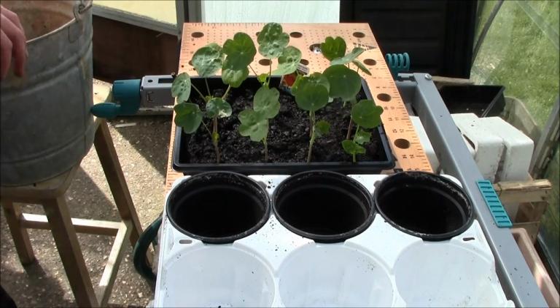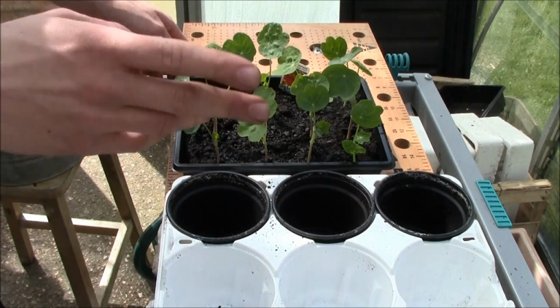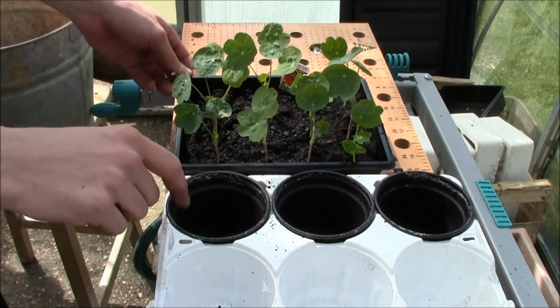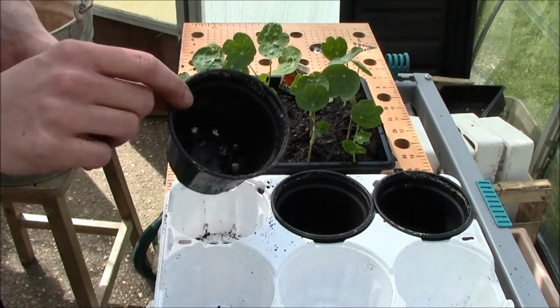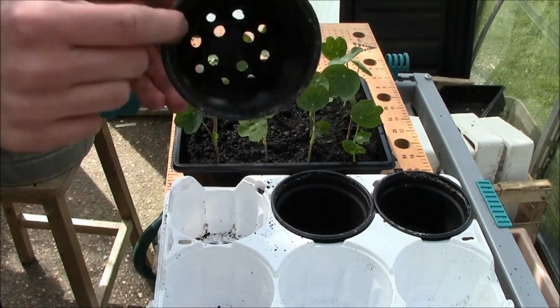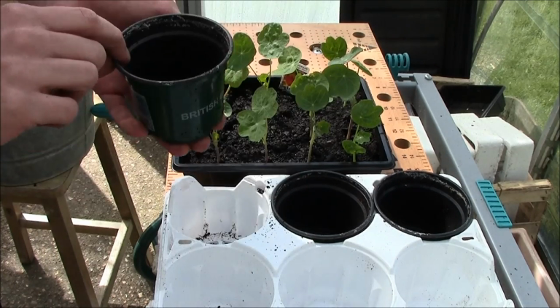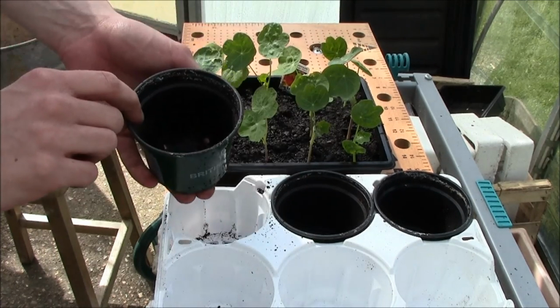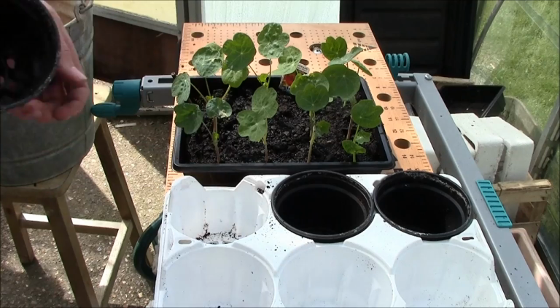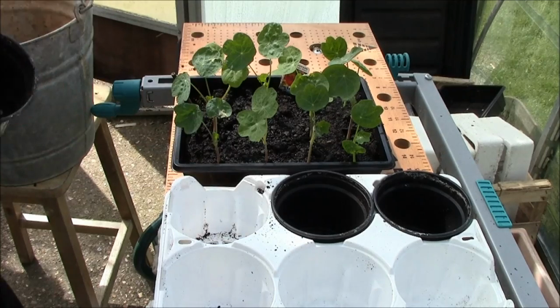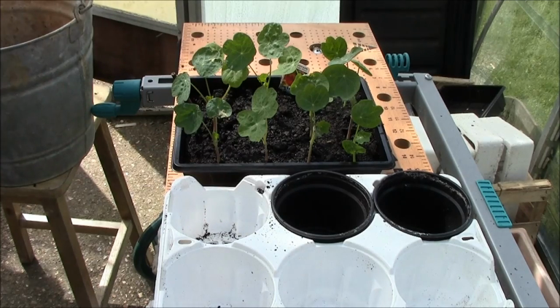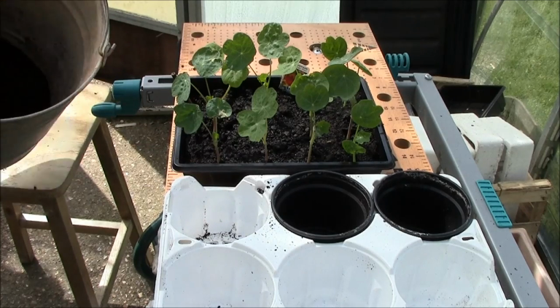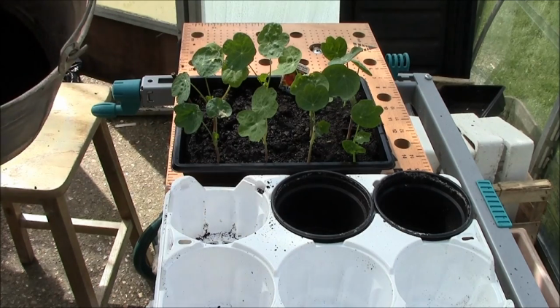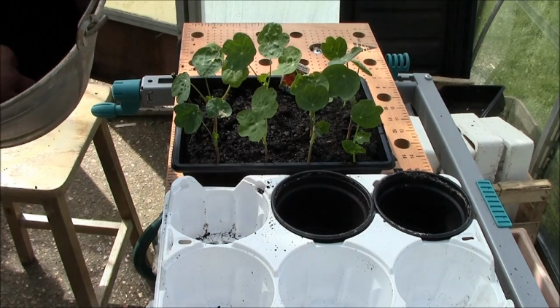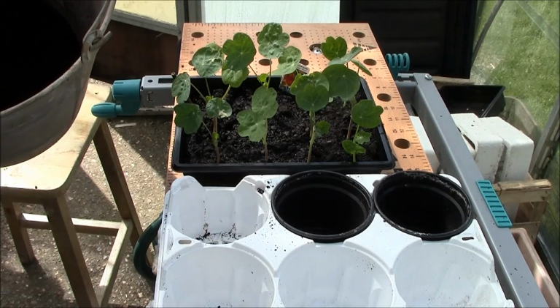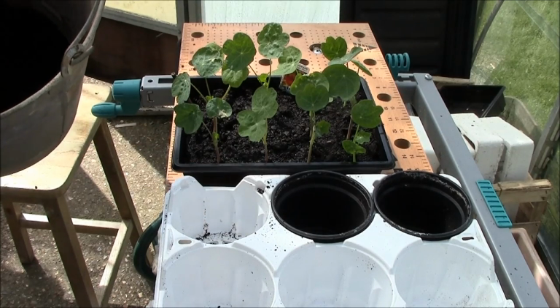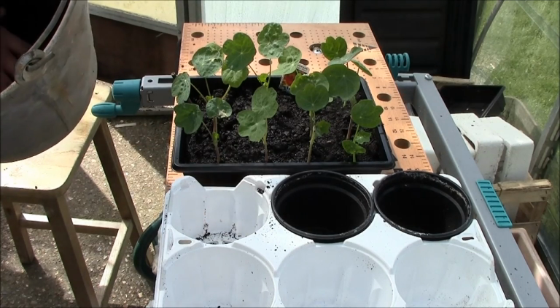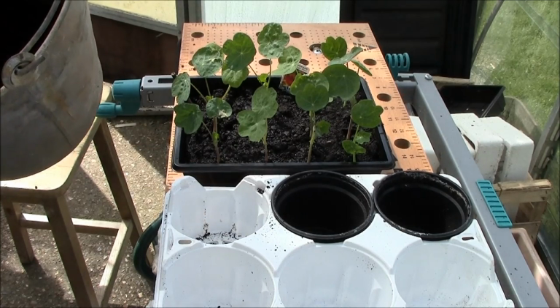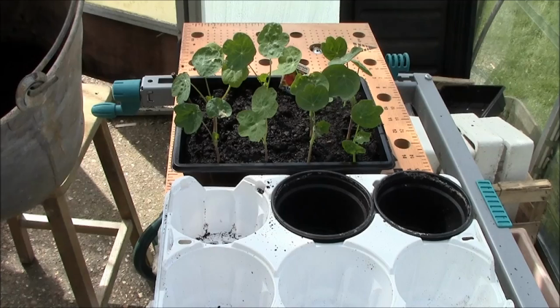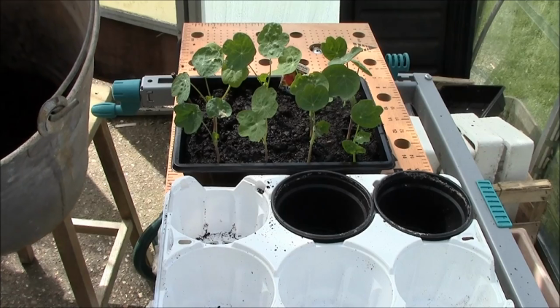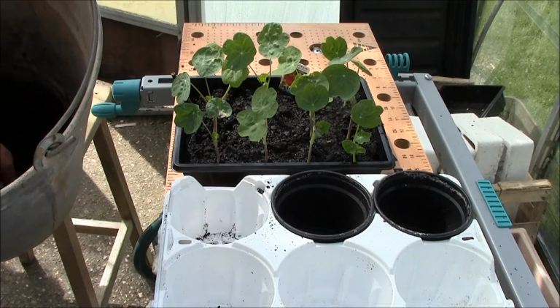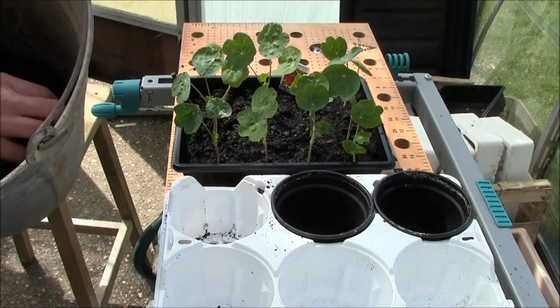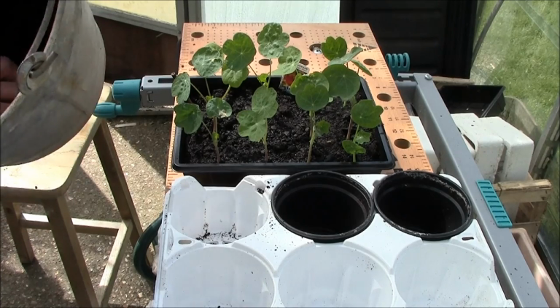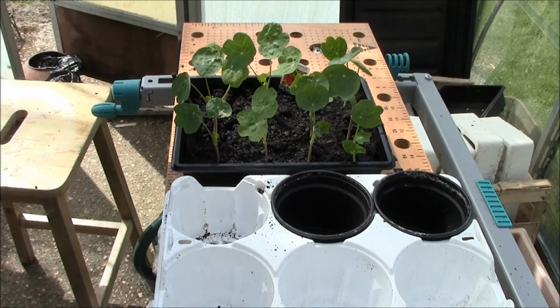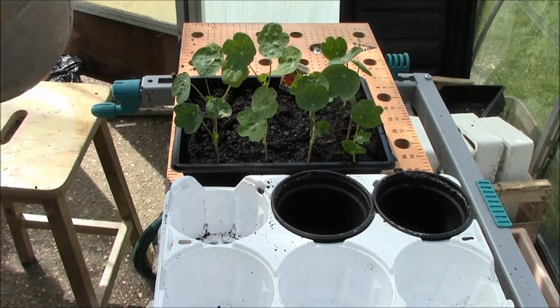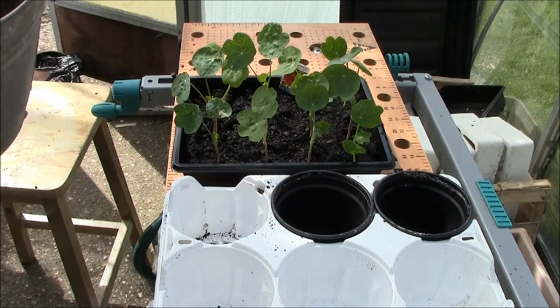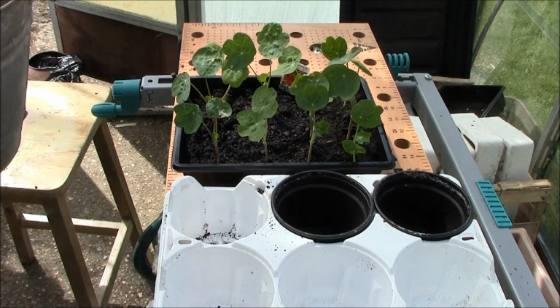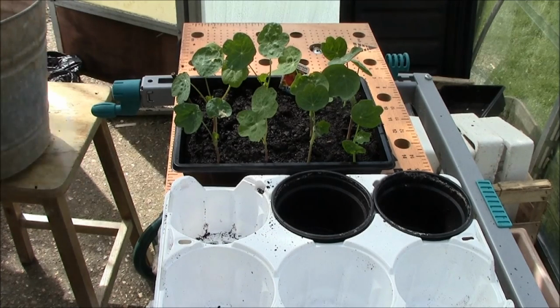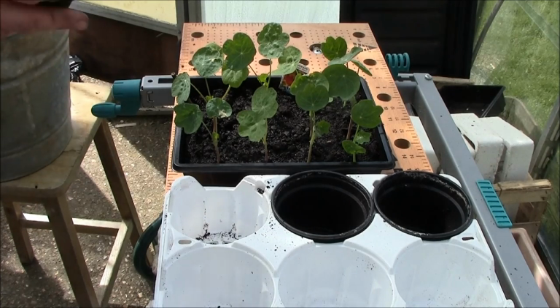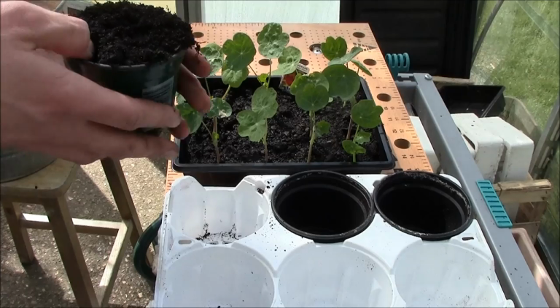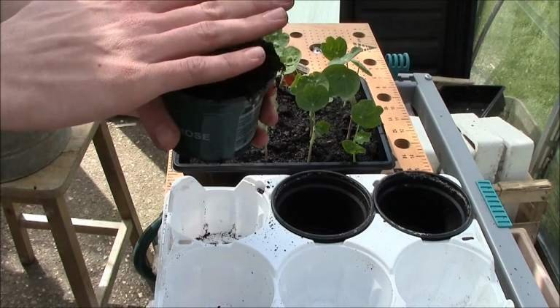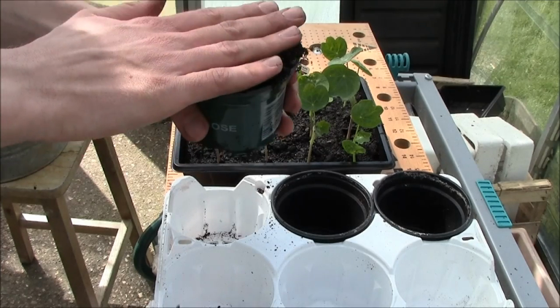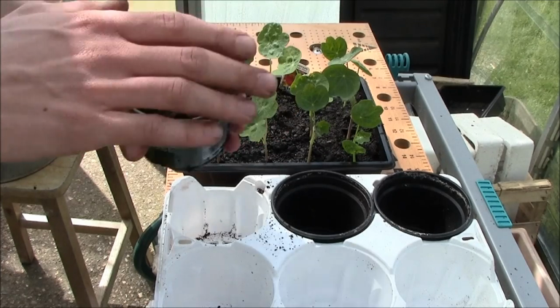Recommended two-inch plant pot. Fill up with multi-purpose compost making sure there's no lumps or debris. Fill up the pot just to the brim and just slightly tap.